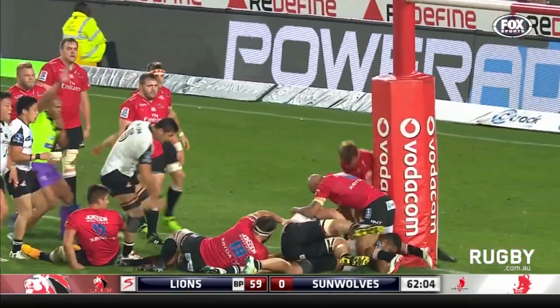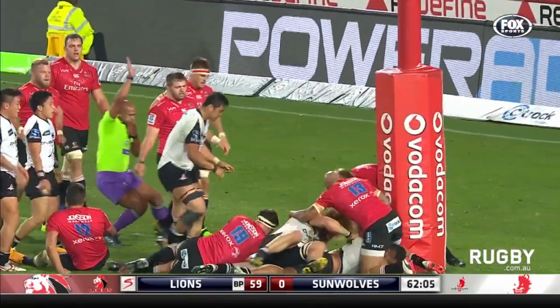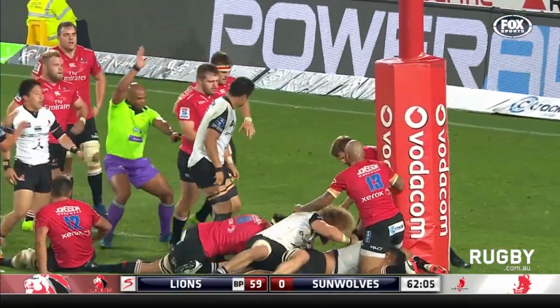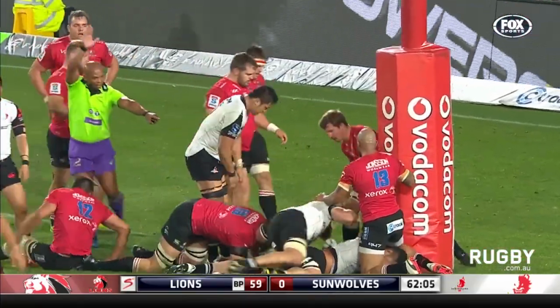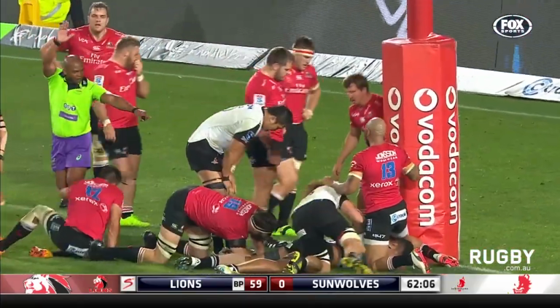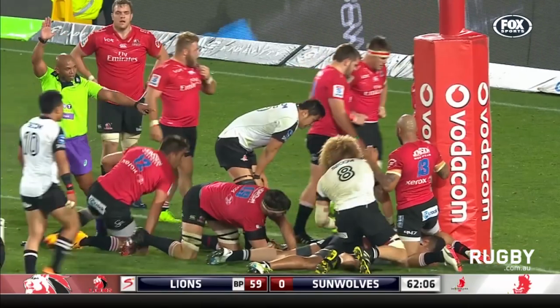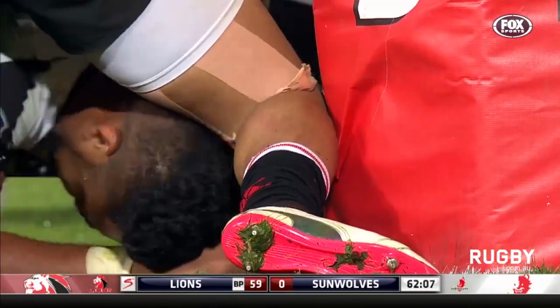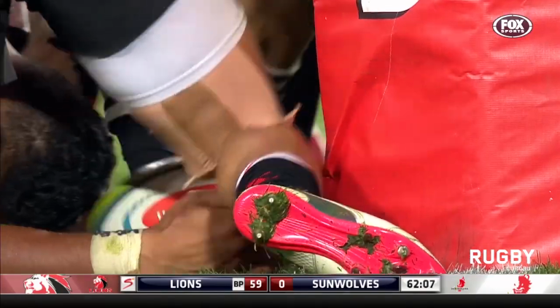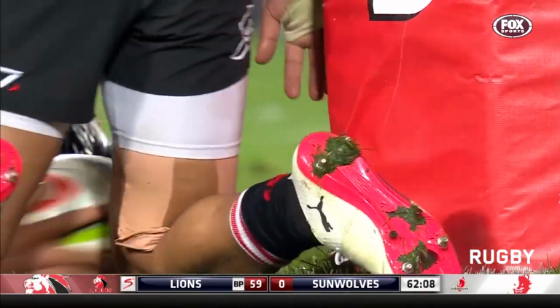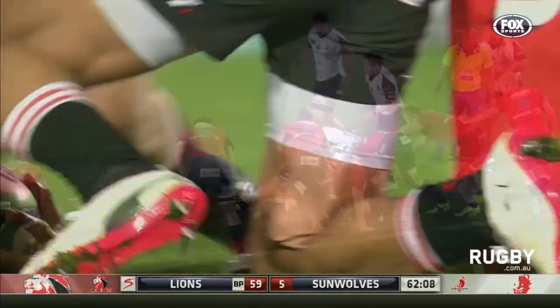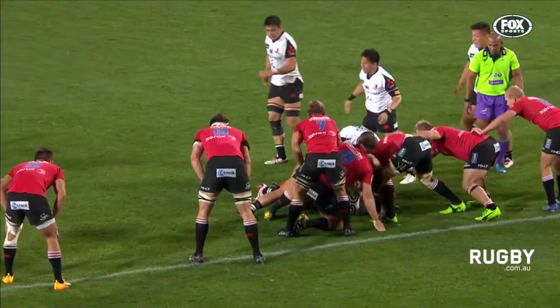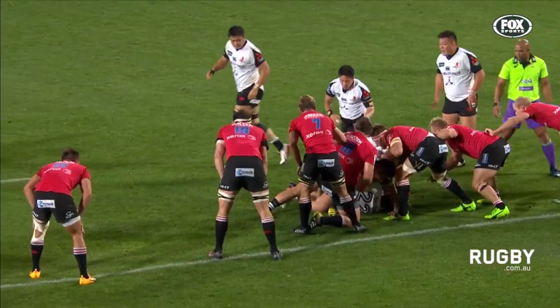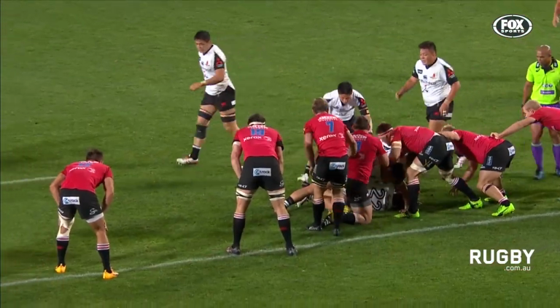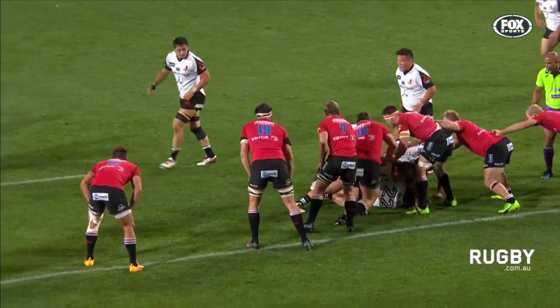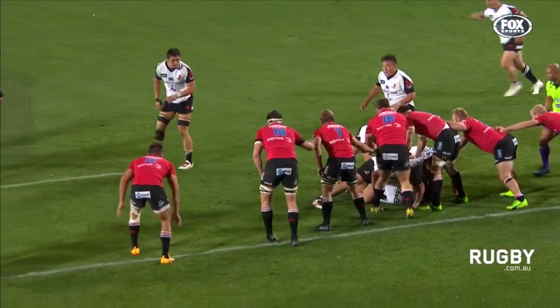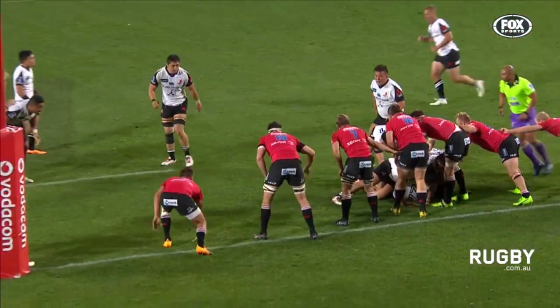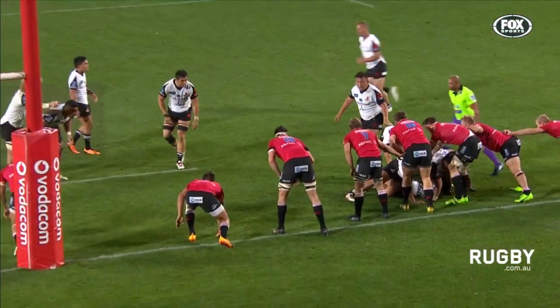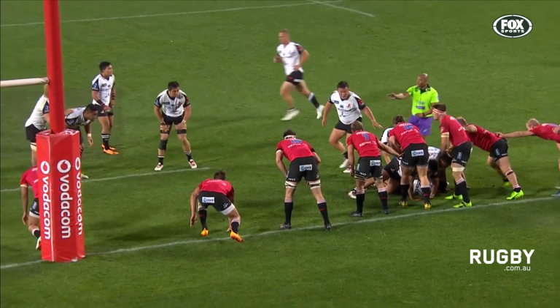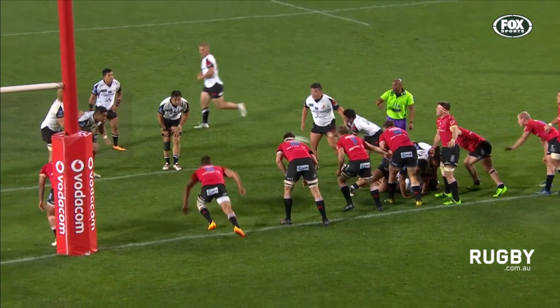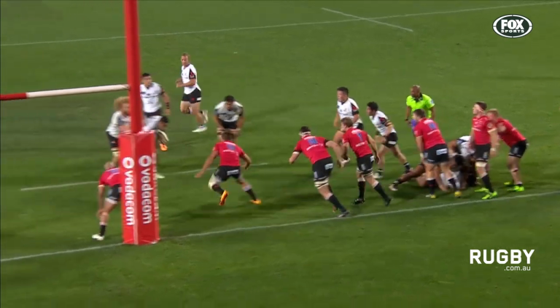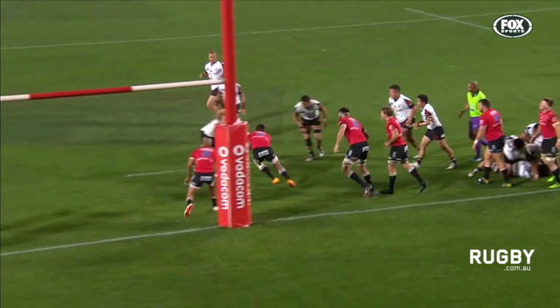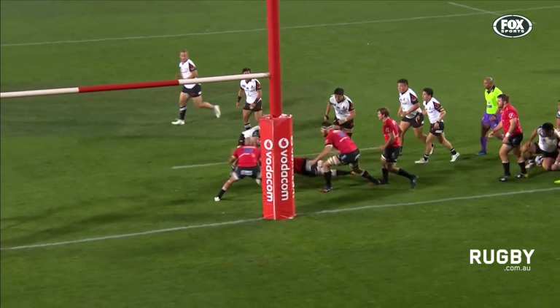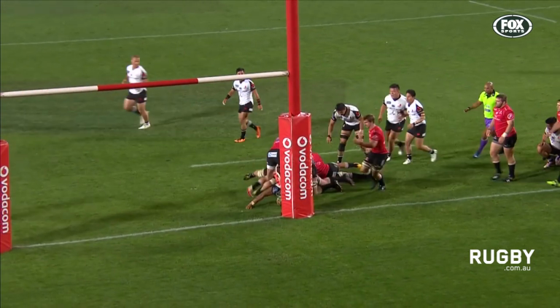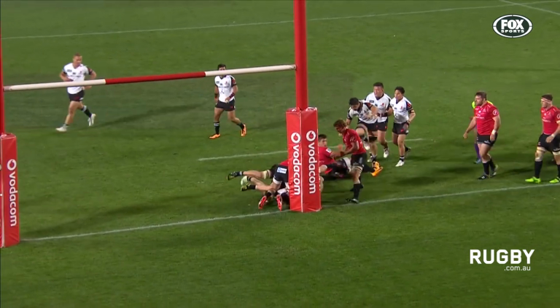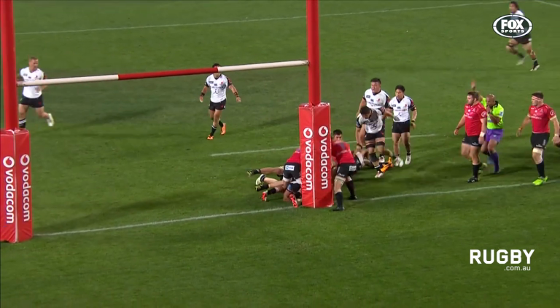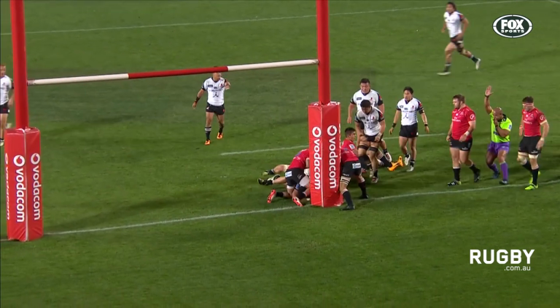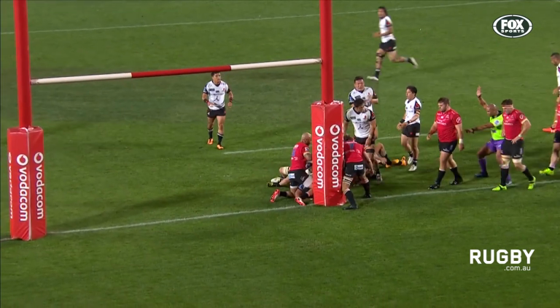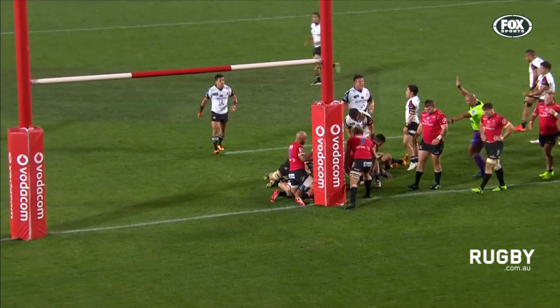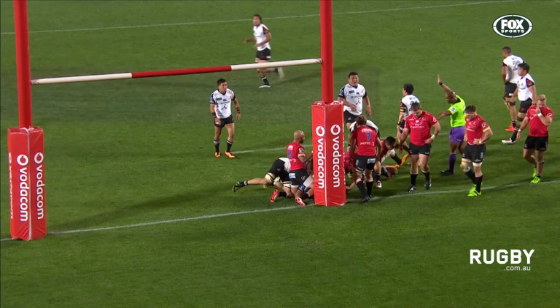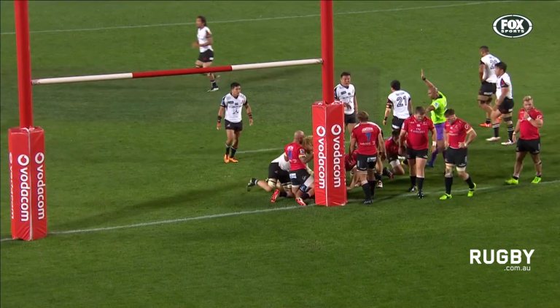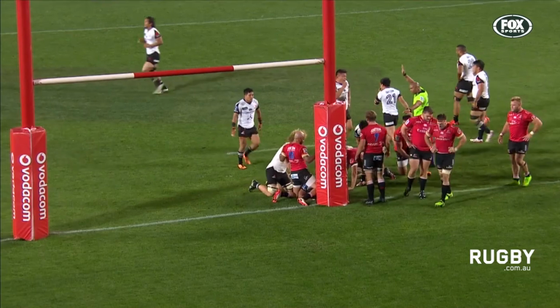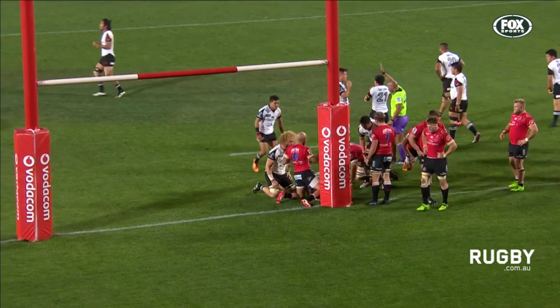And up against the padding they go — they have a try. They worked extremely hard for it. Their defense has been very poor at times, but on the odd occasion they've had ball in hand, they've showed some glimpses, and now they have a try for their efforts.